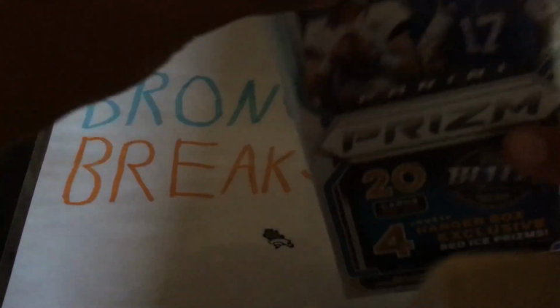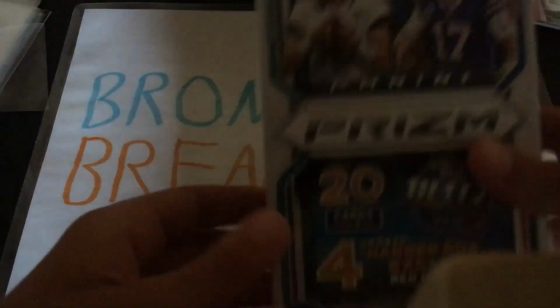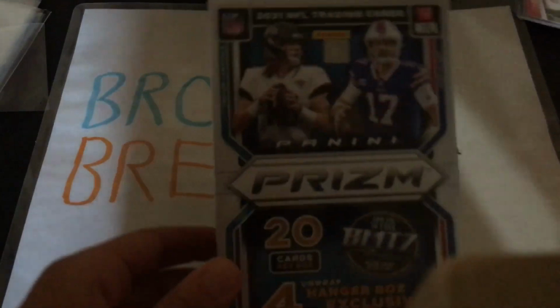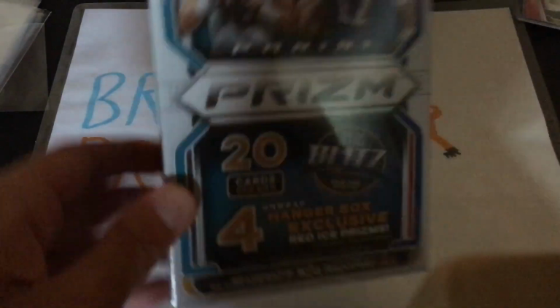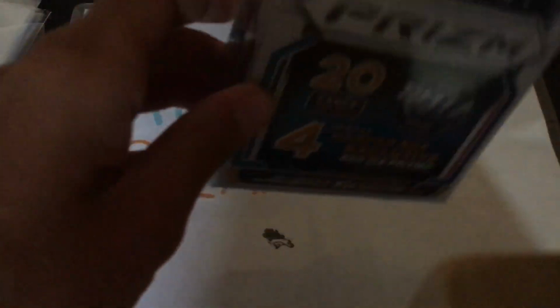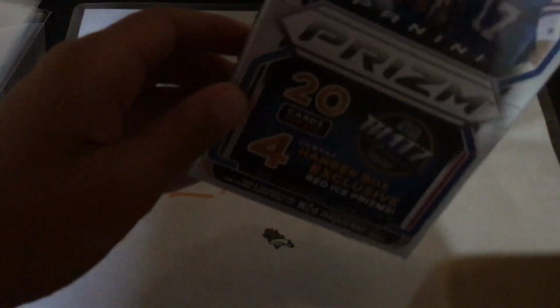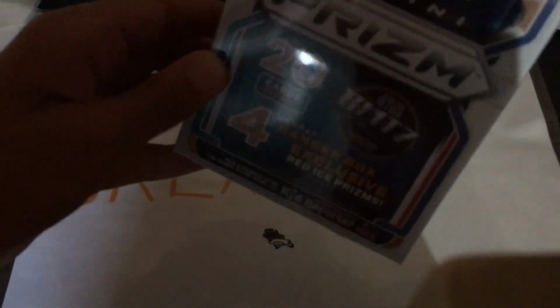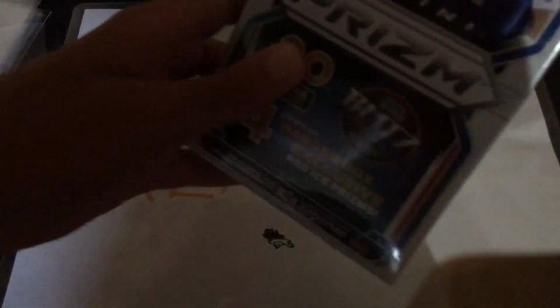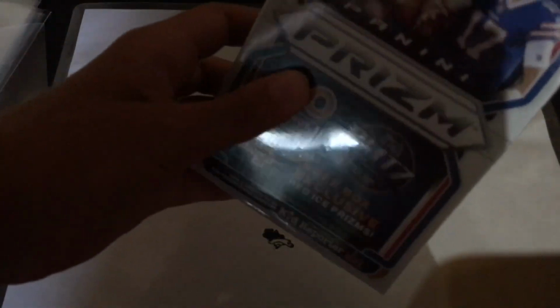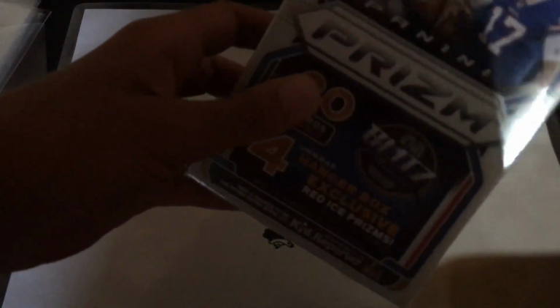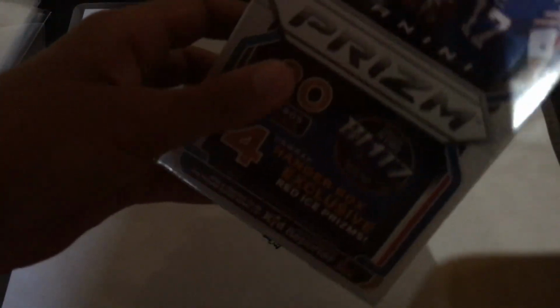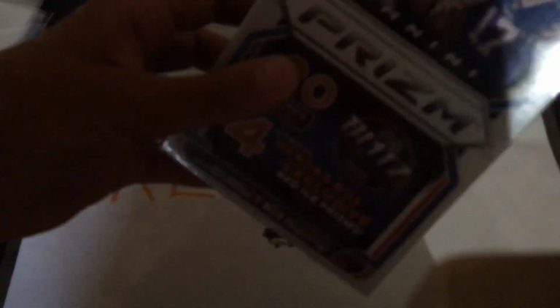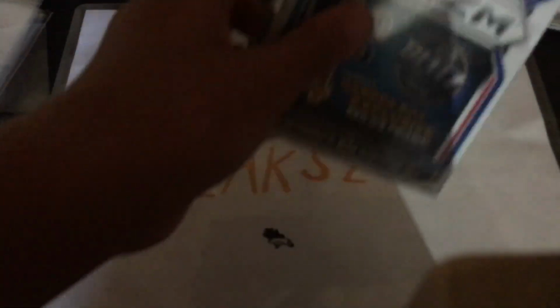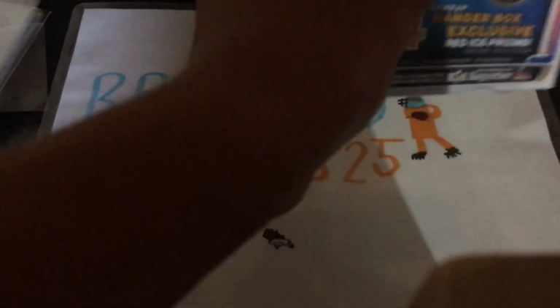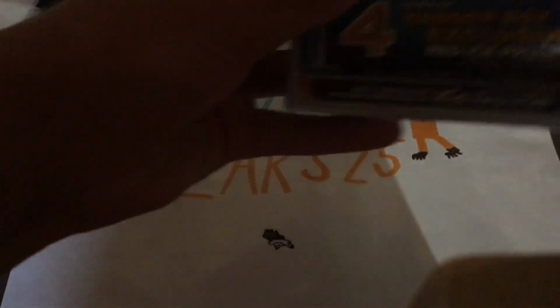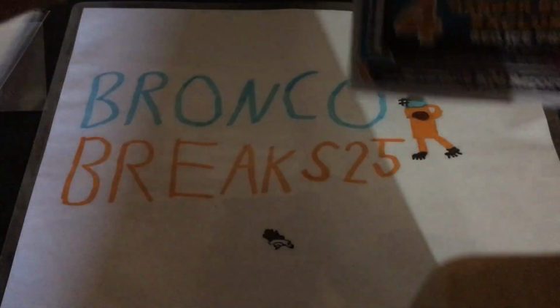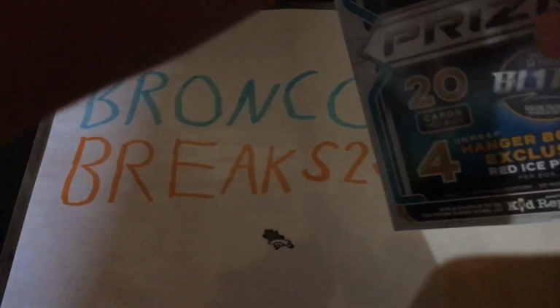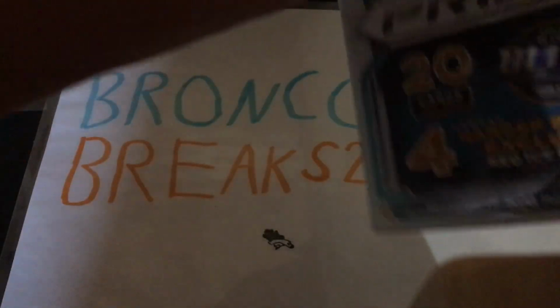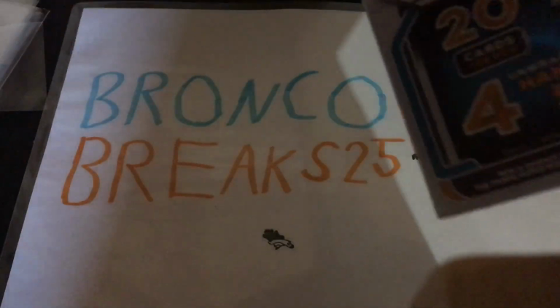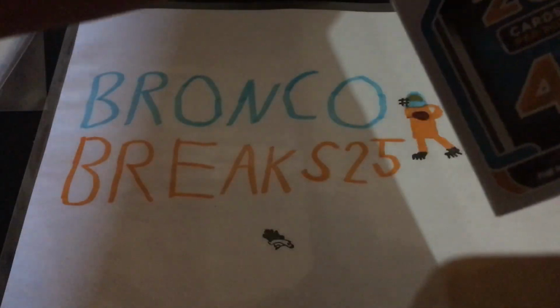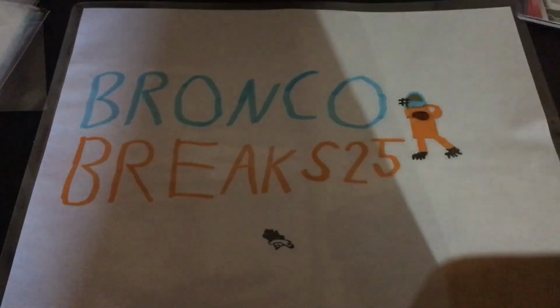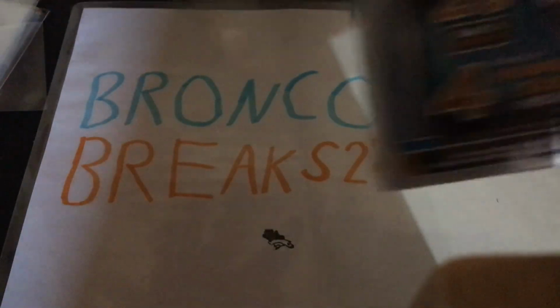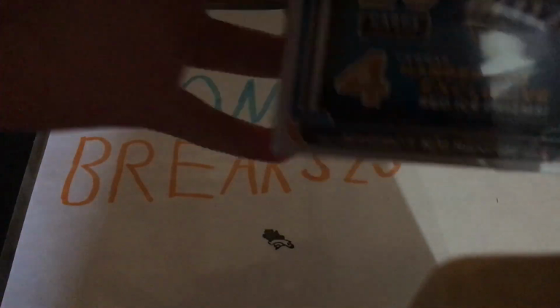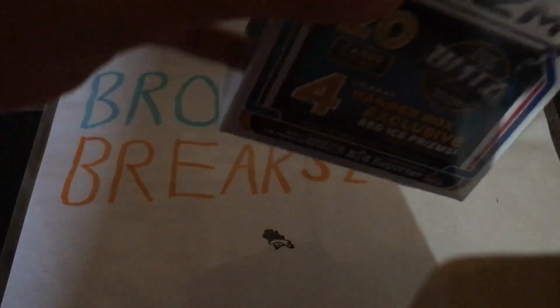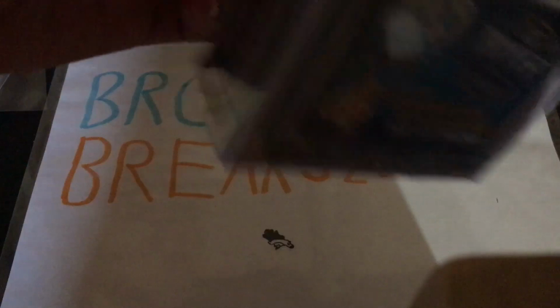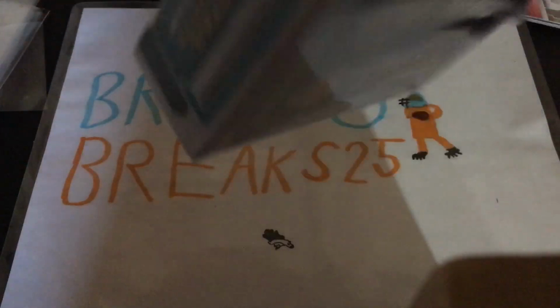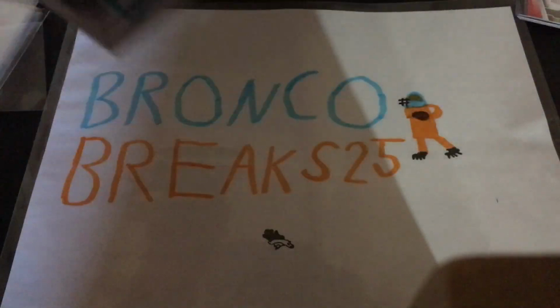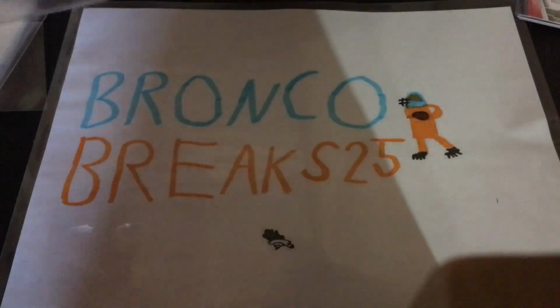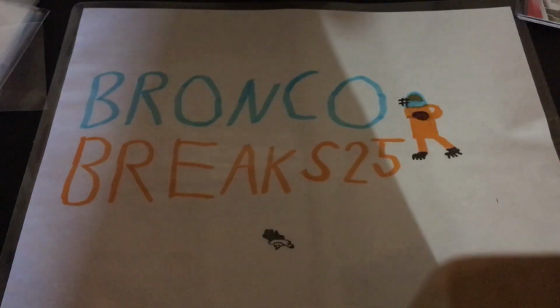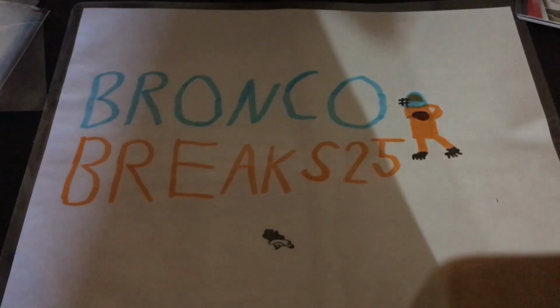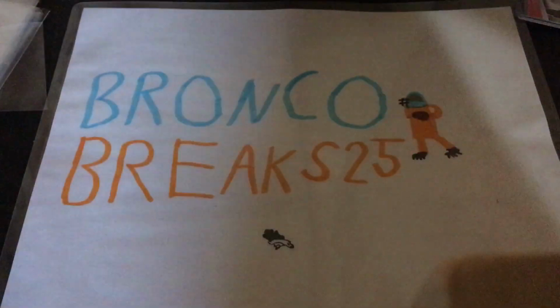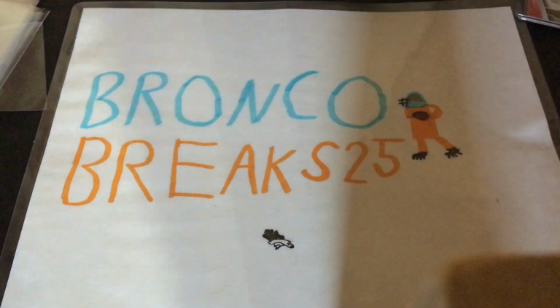I opened a half a box — I split it with somebody of the draft picks — and we did pretty good there. This is my first time opening prism, and they're pro-unis. So let's see what we get.